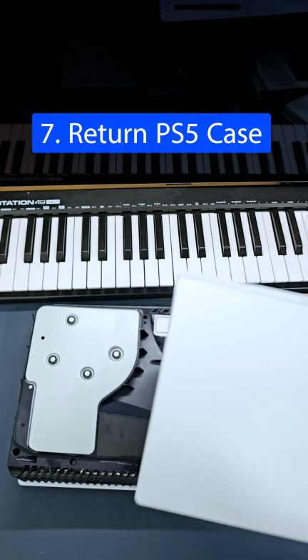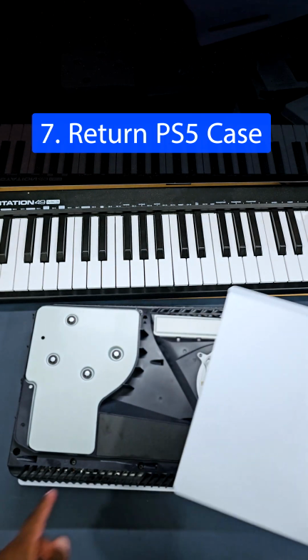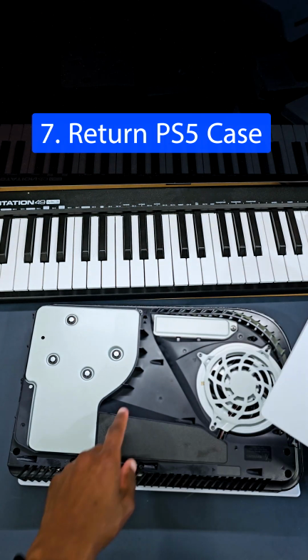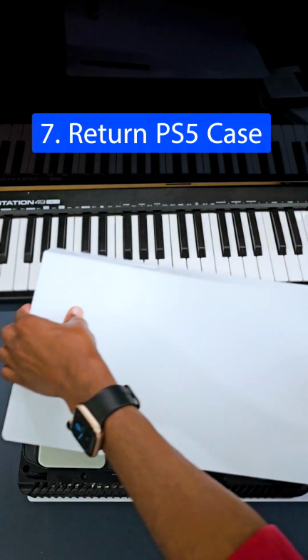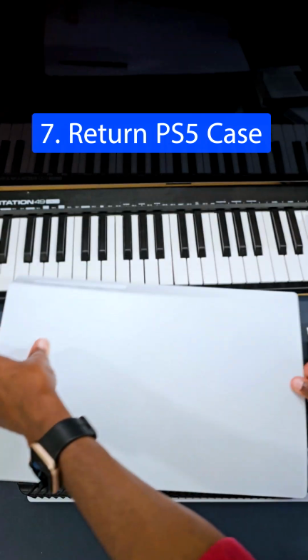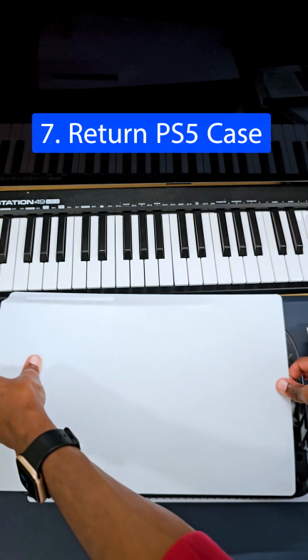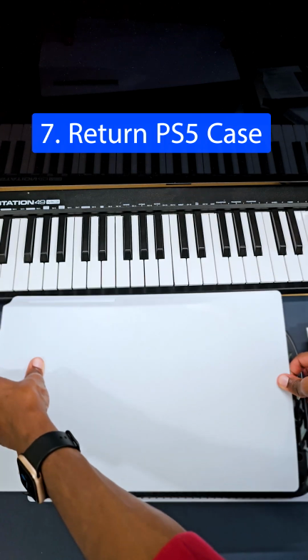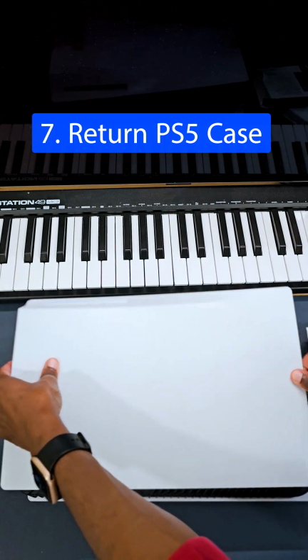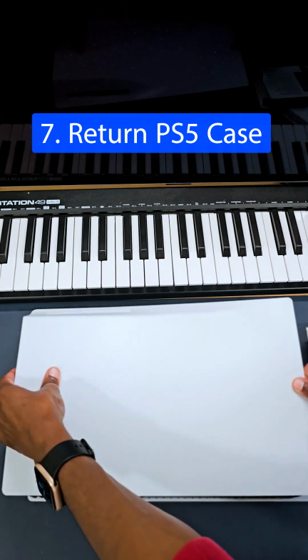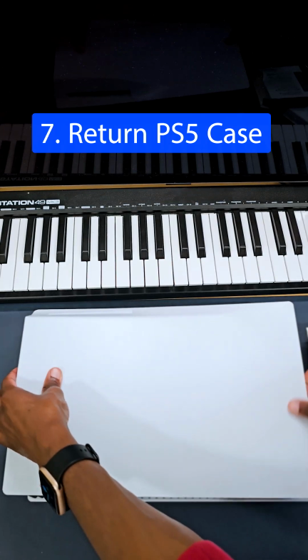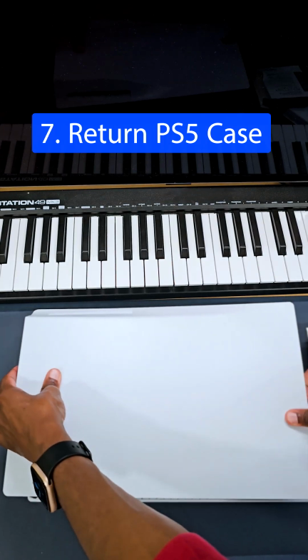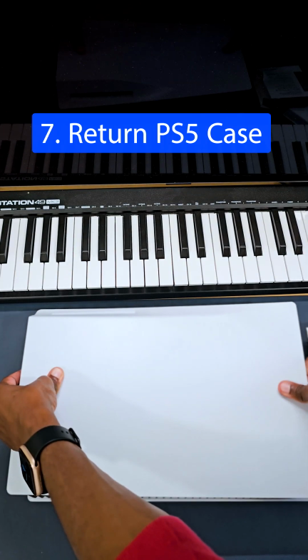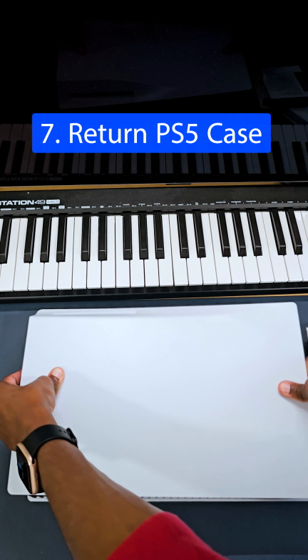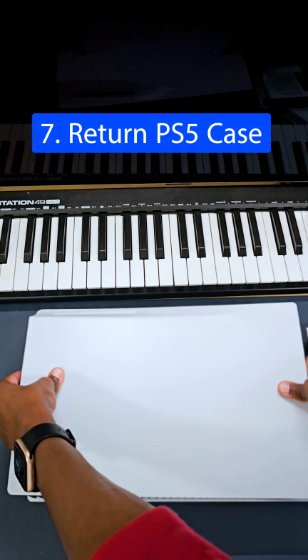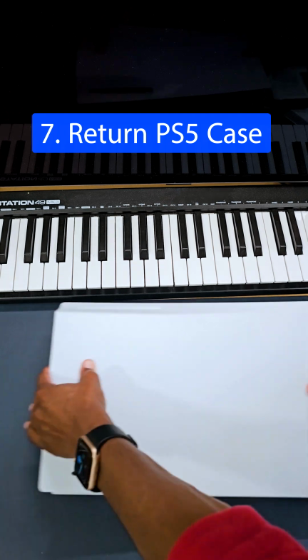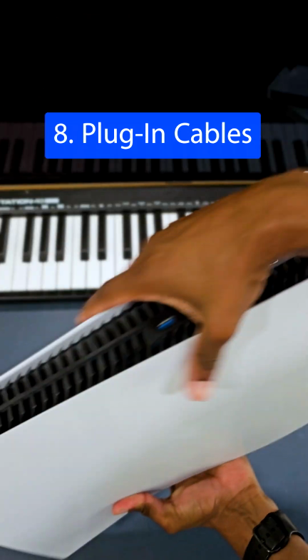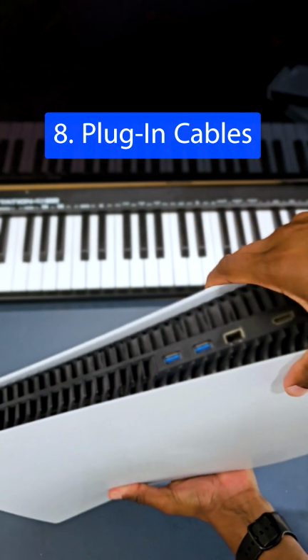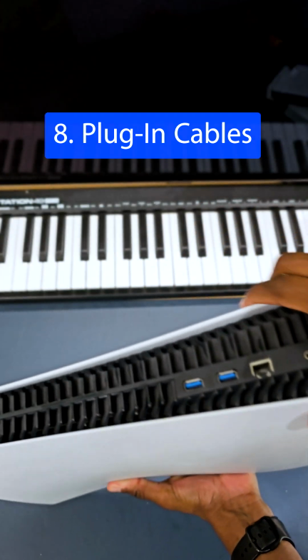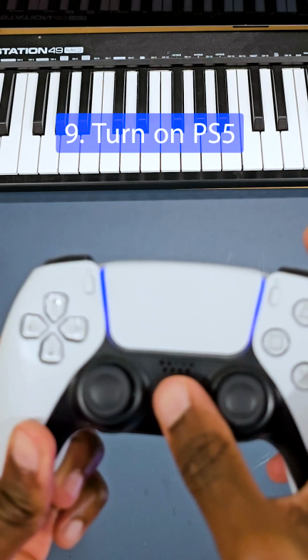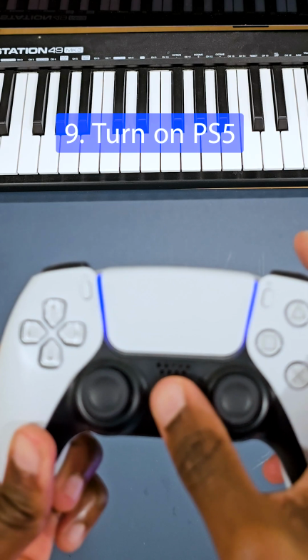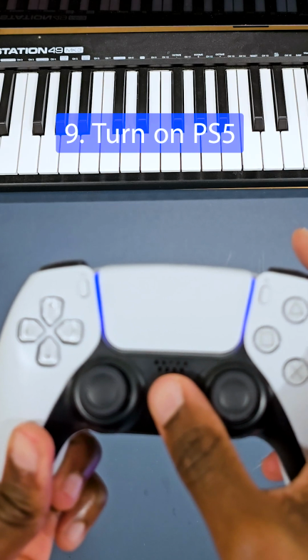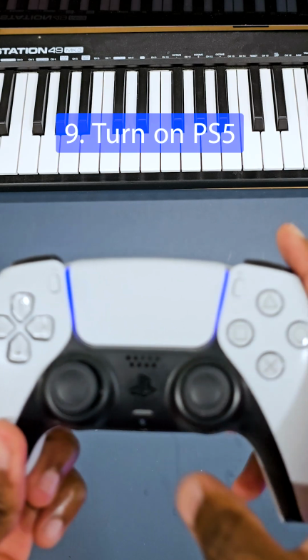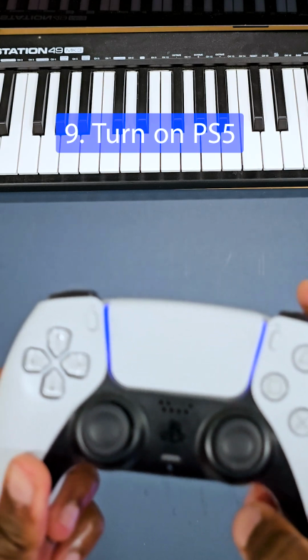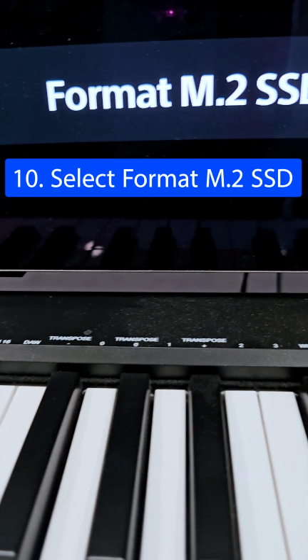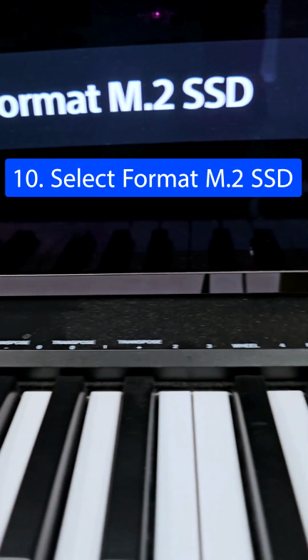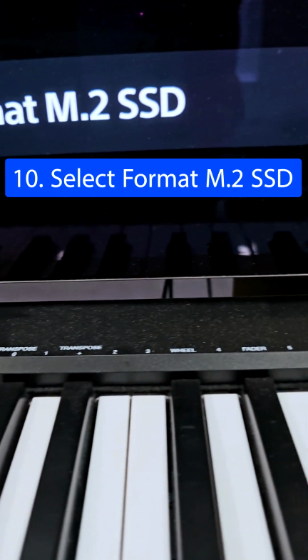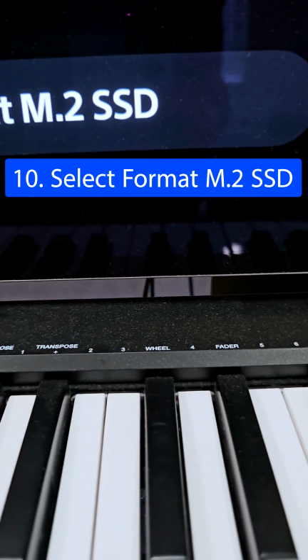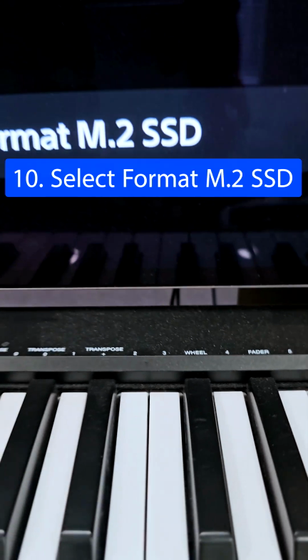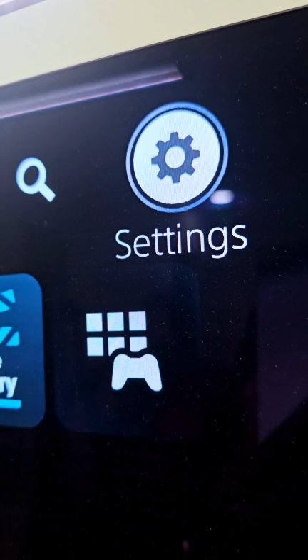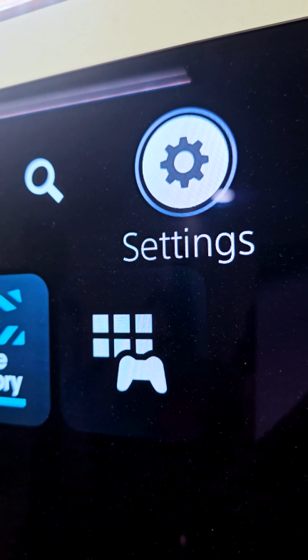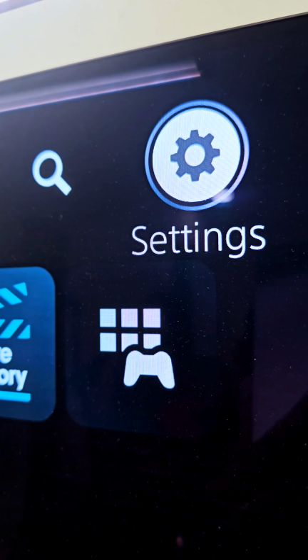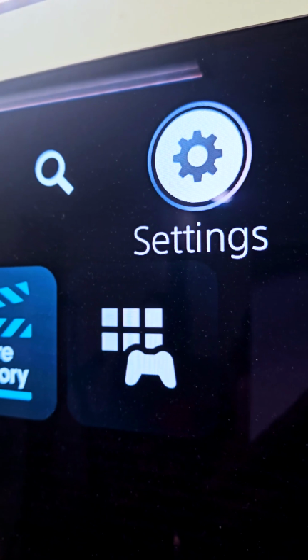To put back the case, I prefer to put it a little bit towards the top and then slide it forward. Plug it right back in, turn the PS5 back on, and format M.2 to make sure everything is right.